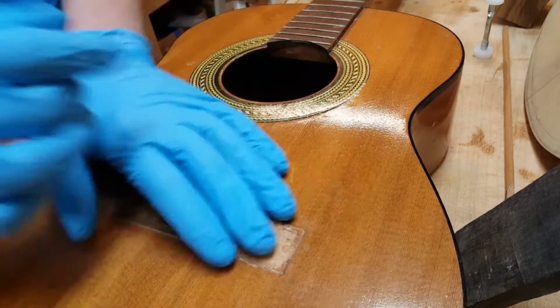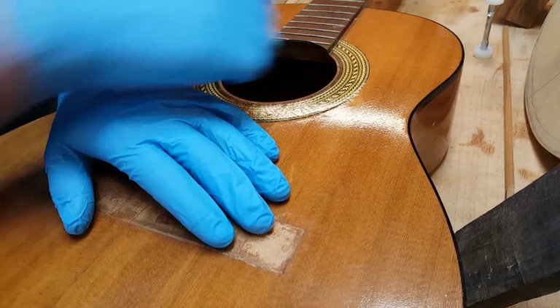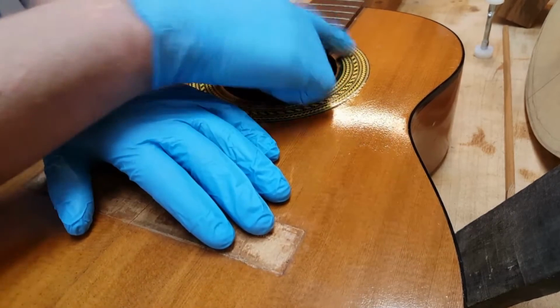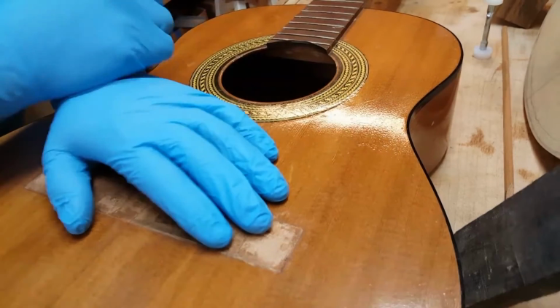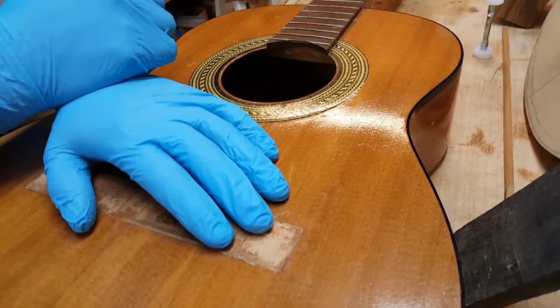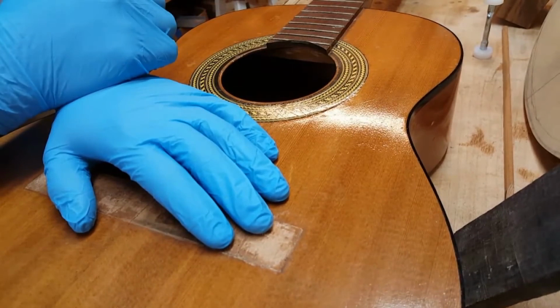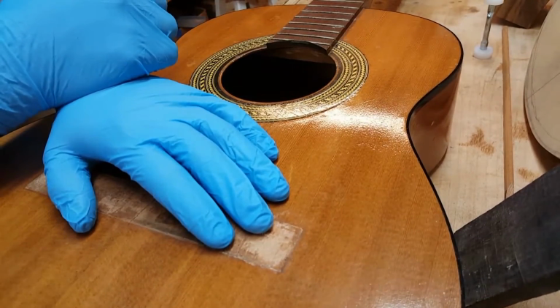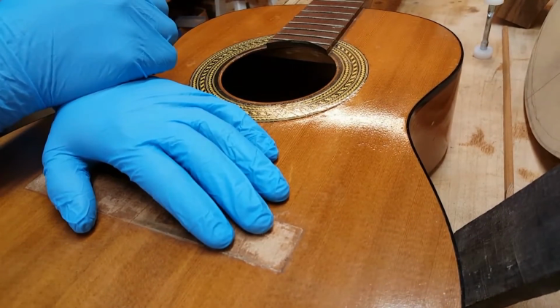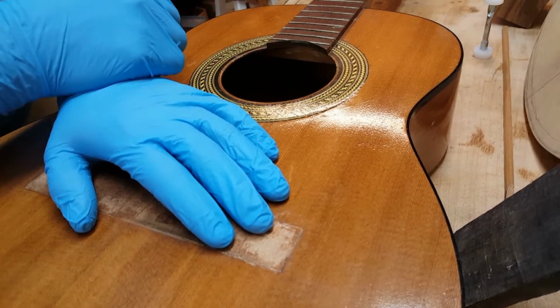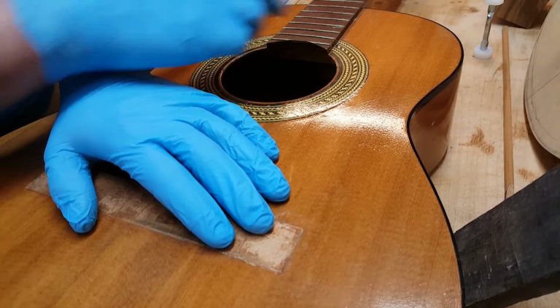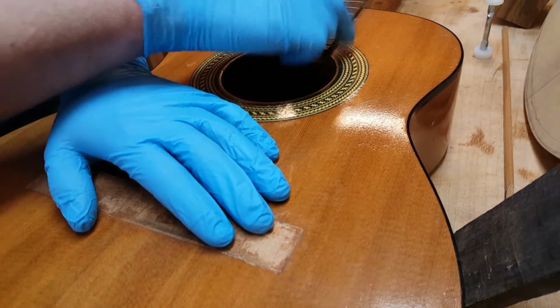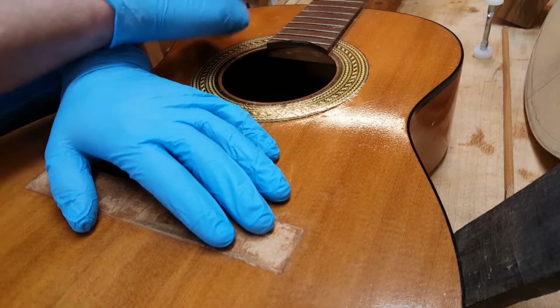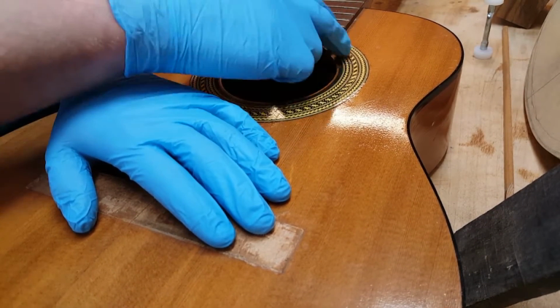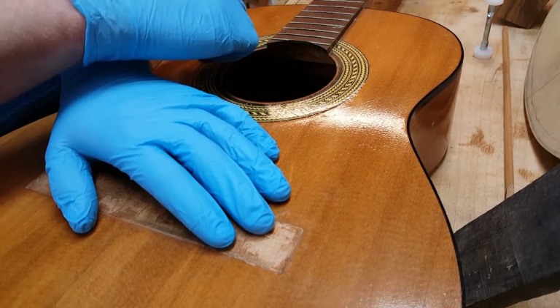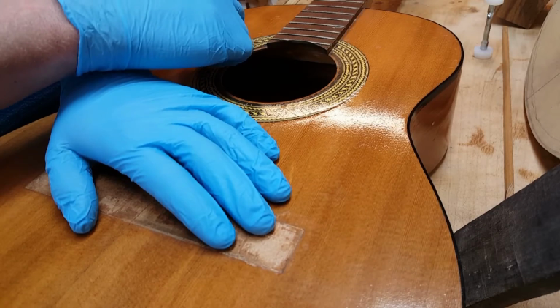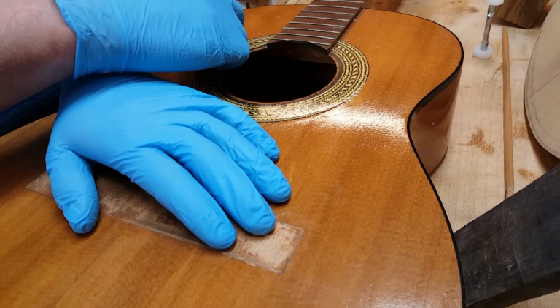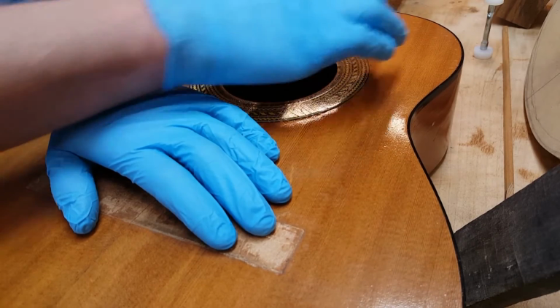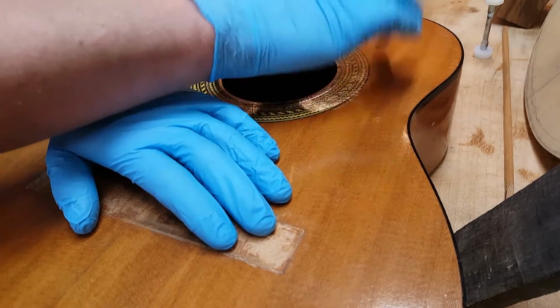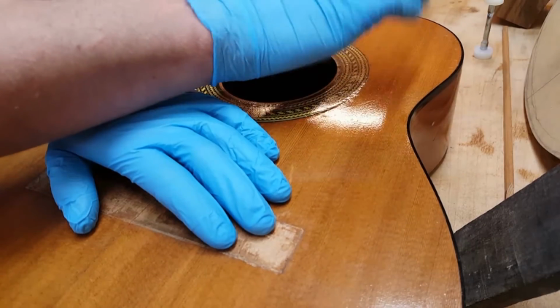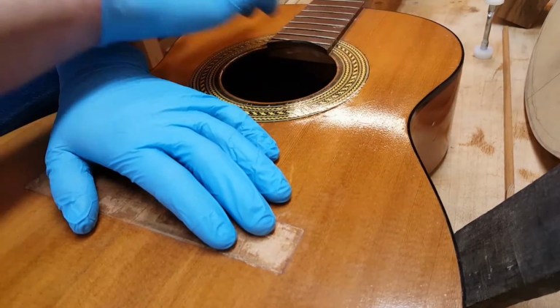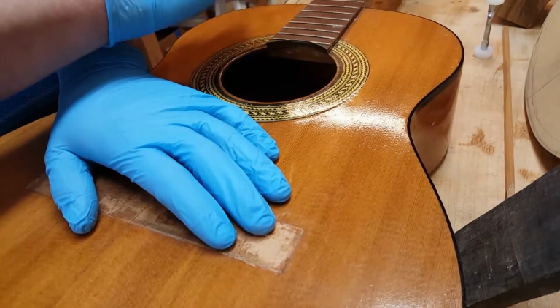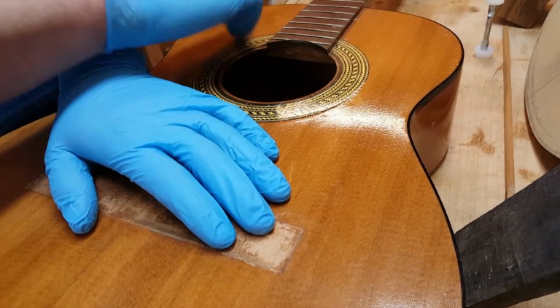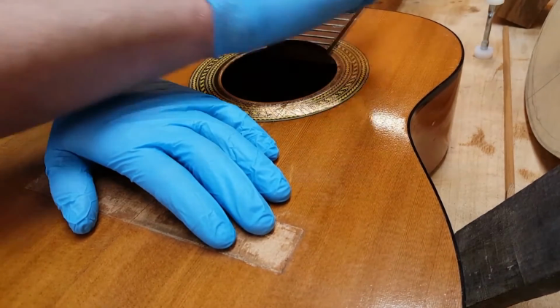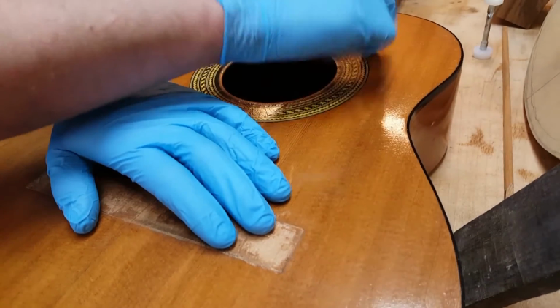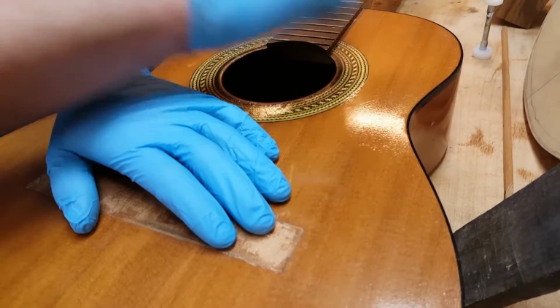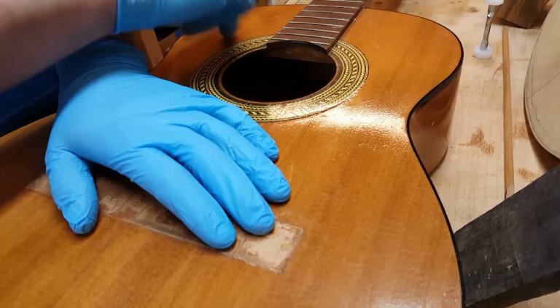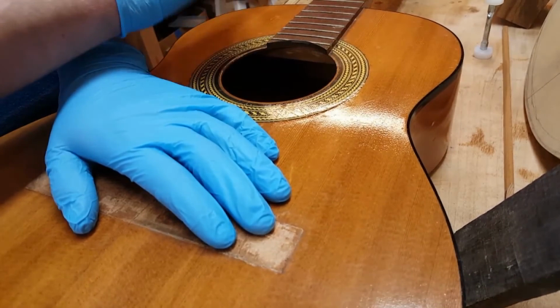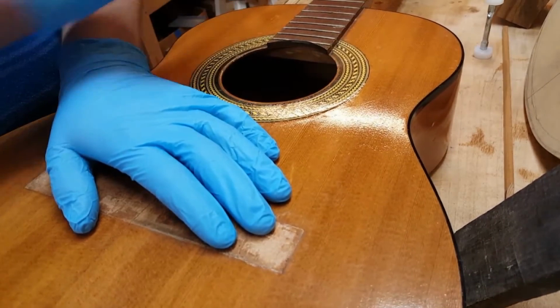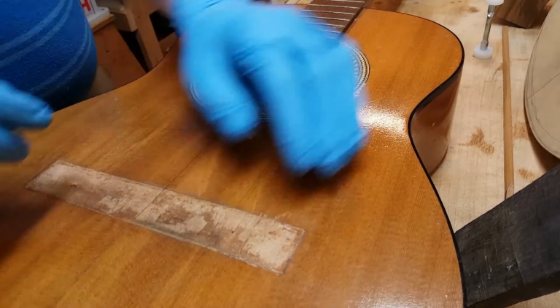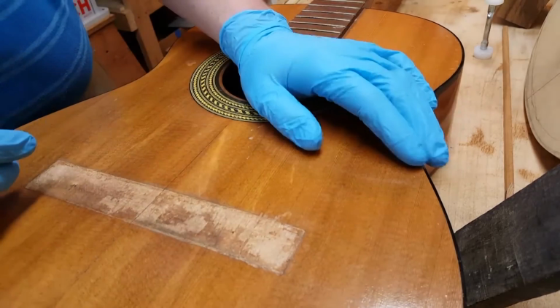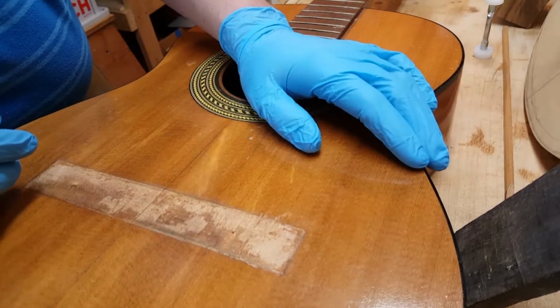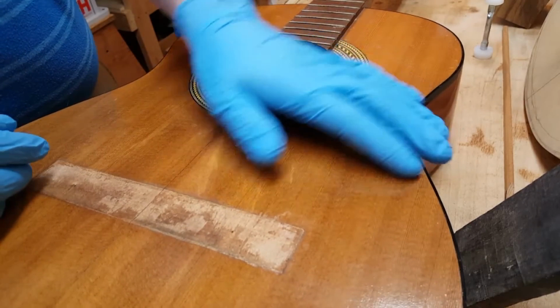And again, here's the one right up here — this one has already been re-glued and is solid. Here's the one that's loose.